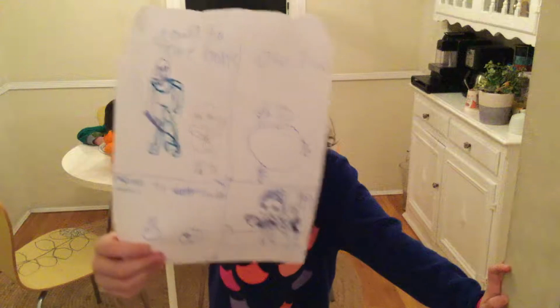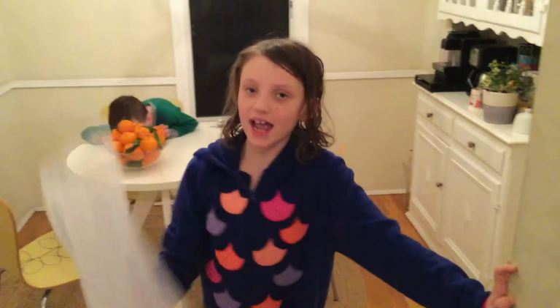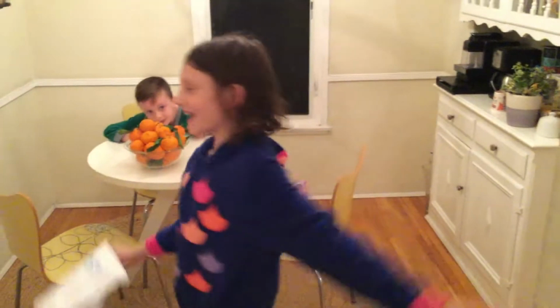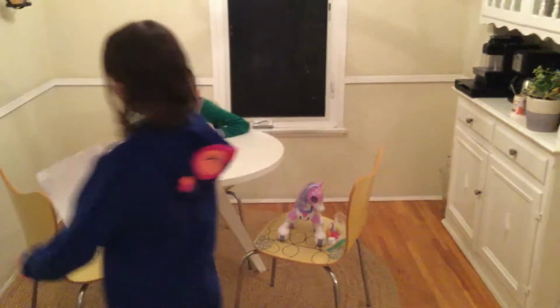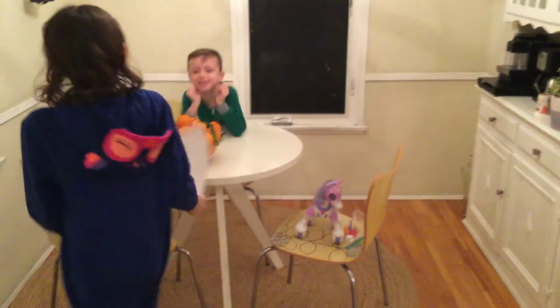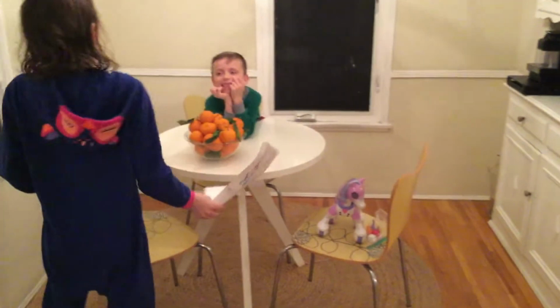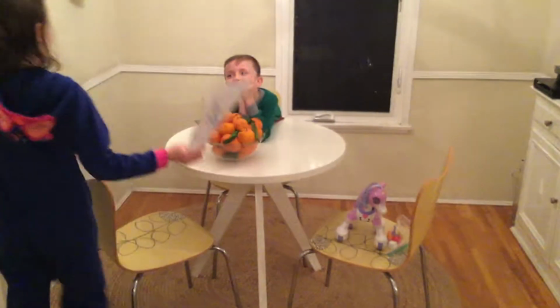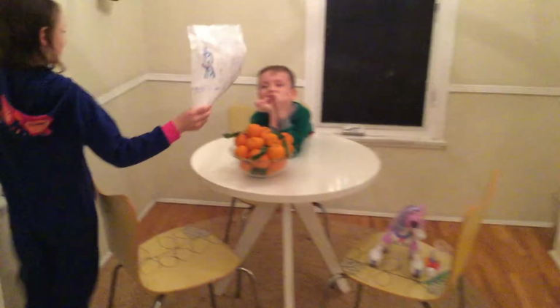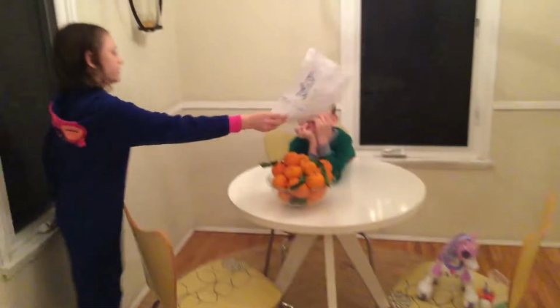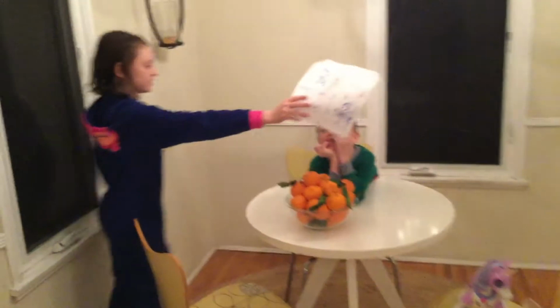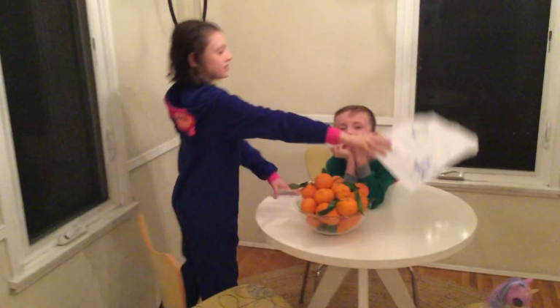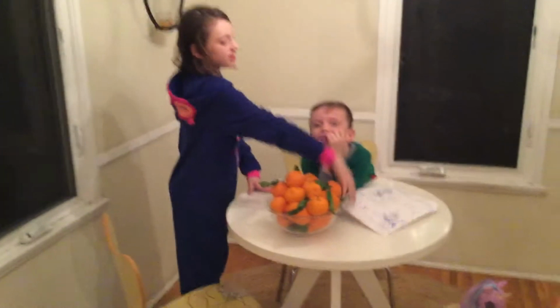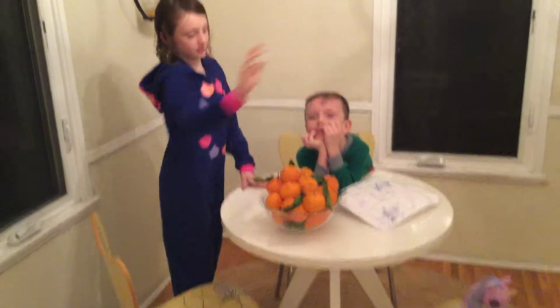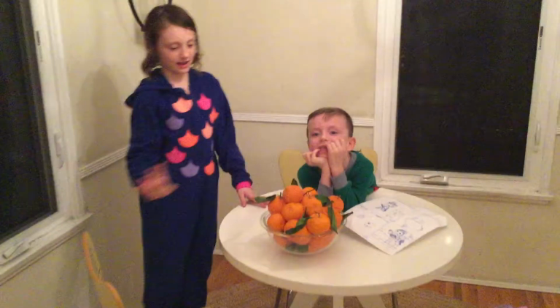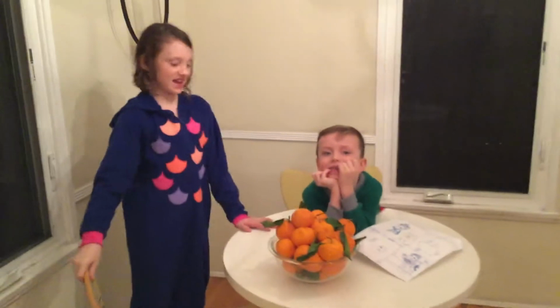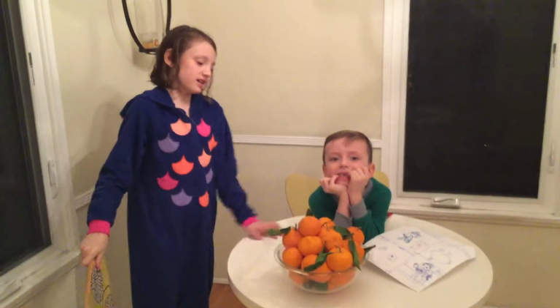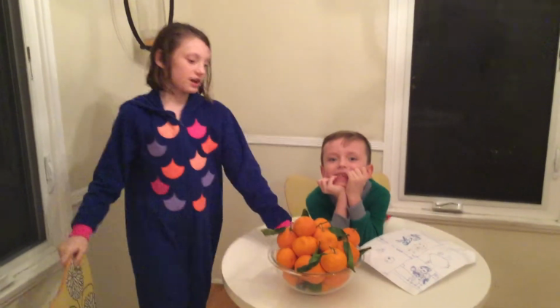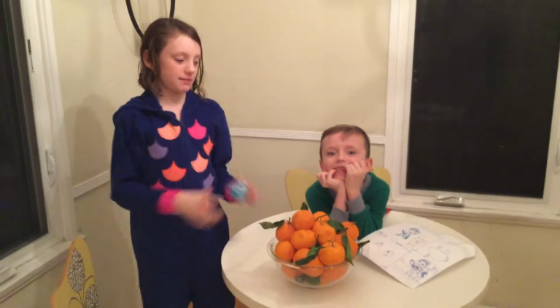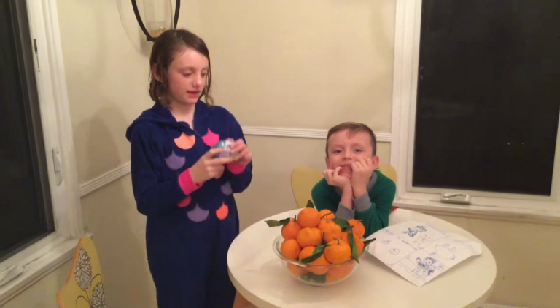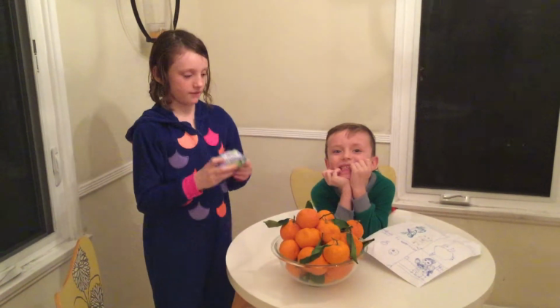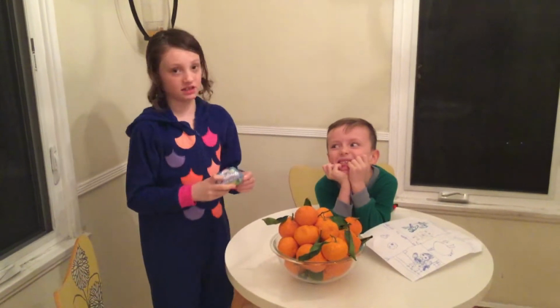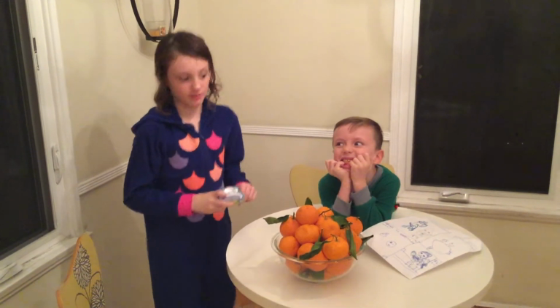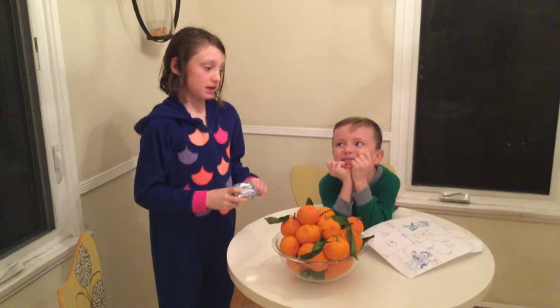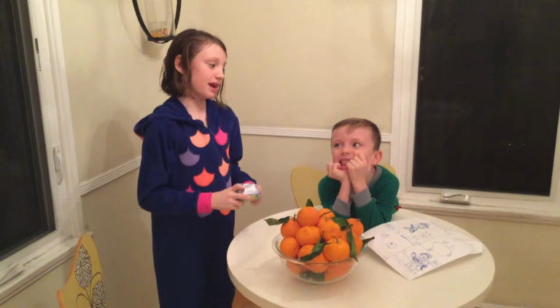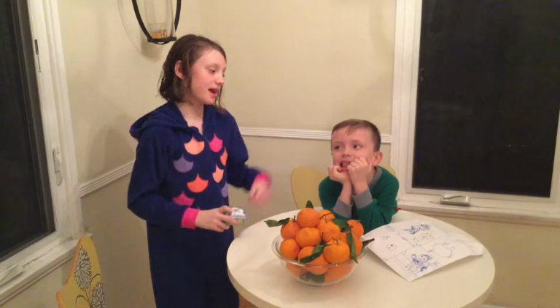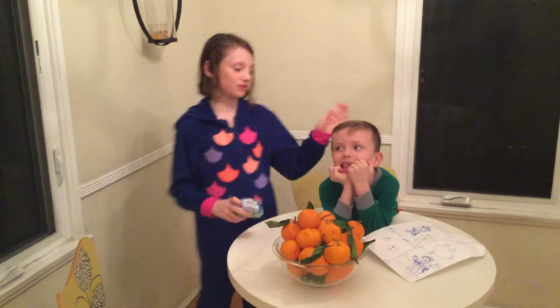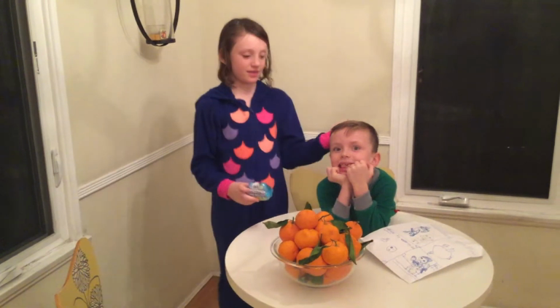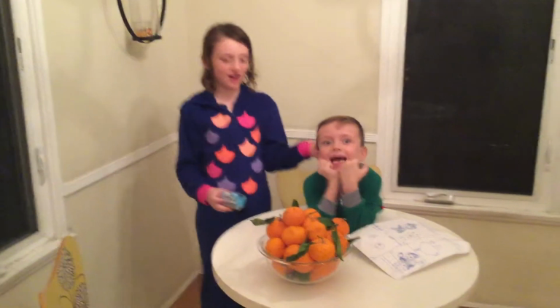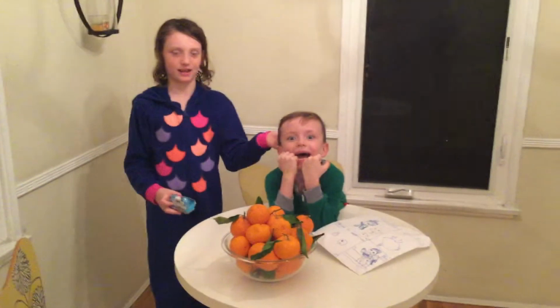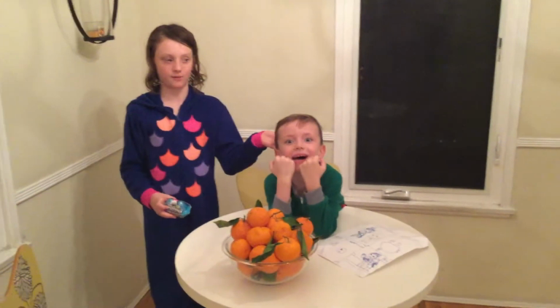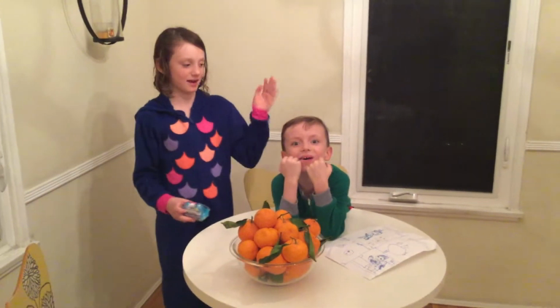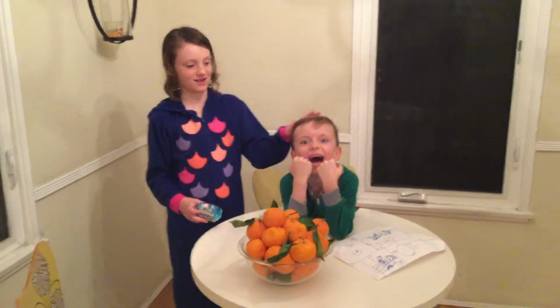Hey guys! Welcome back to Connelly Curtis and today we're going to be unboxing stuff and teaching you how to brew. We have a special guest, Johnny! Hello! I think you might have known.